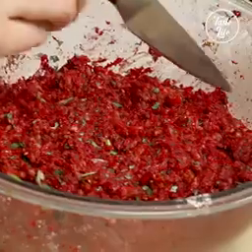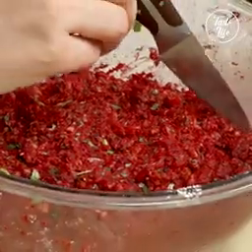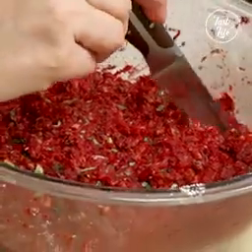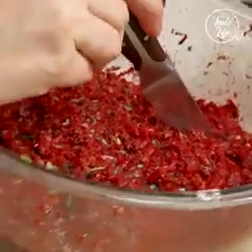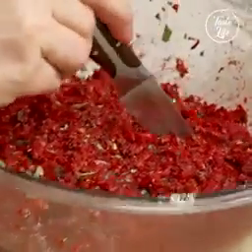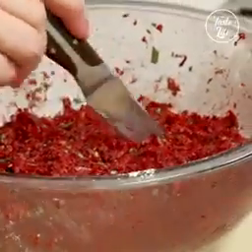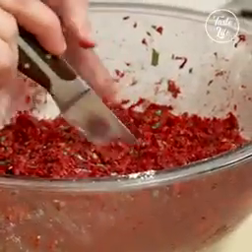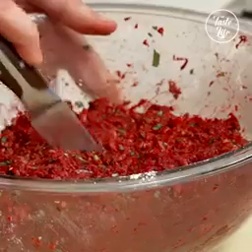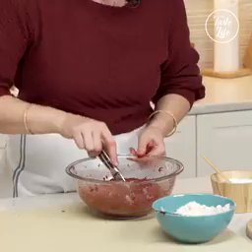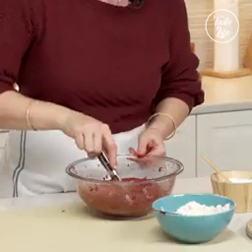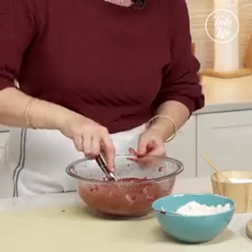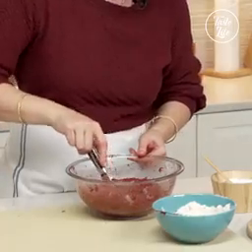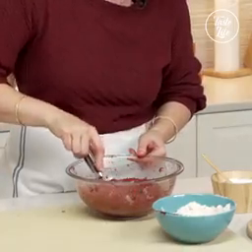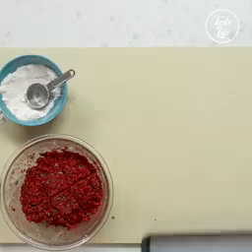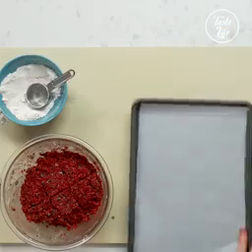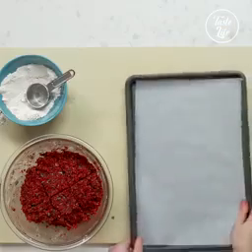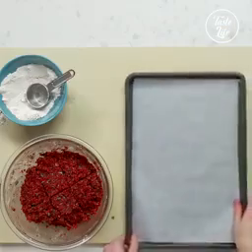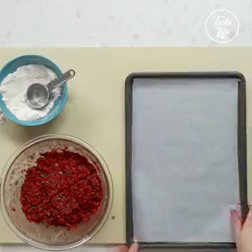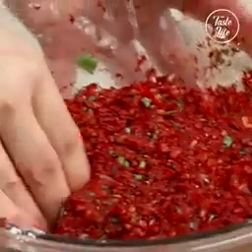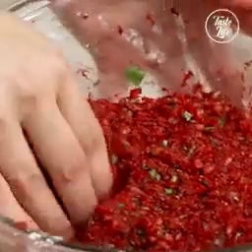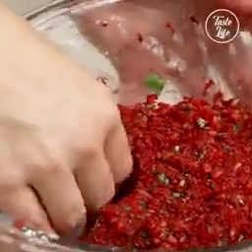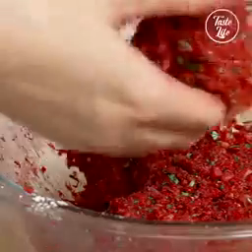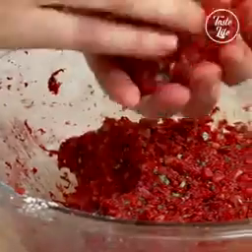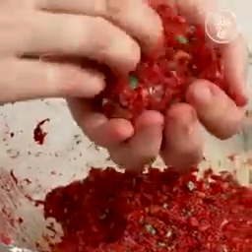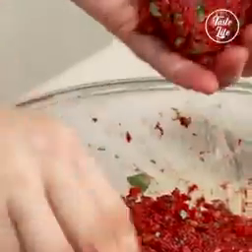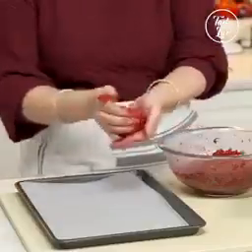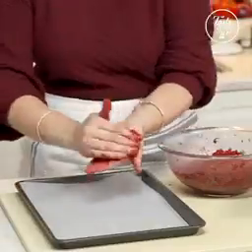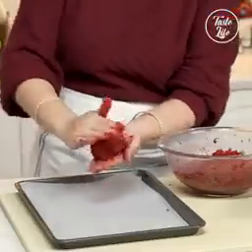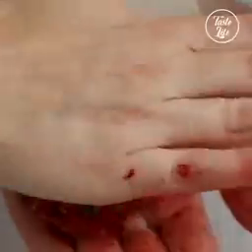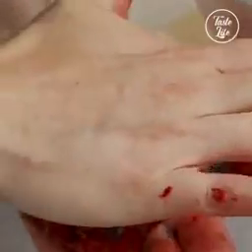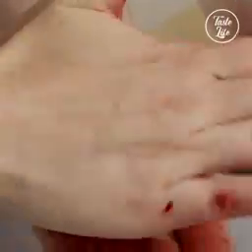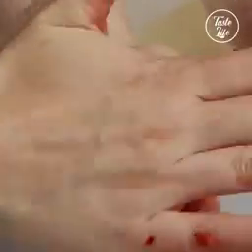I'm going to use a knife here just to portion this into six pieces to make my patties. And then you can smush it down.